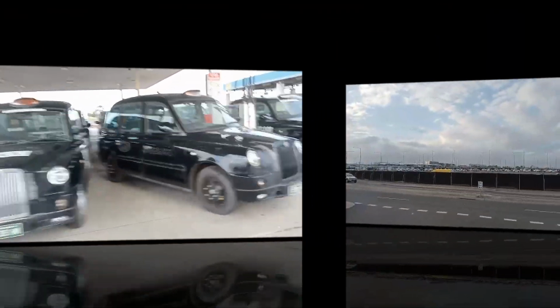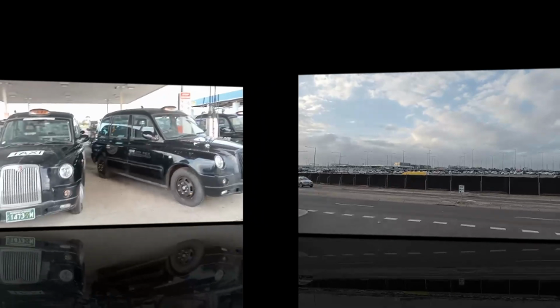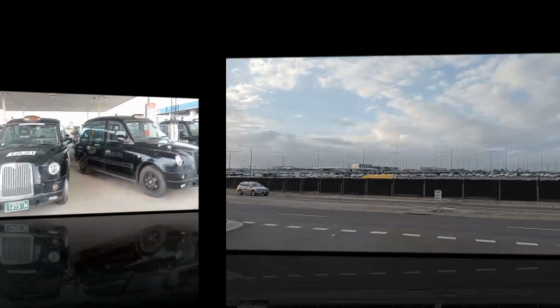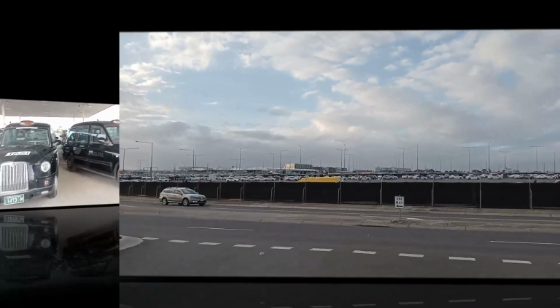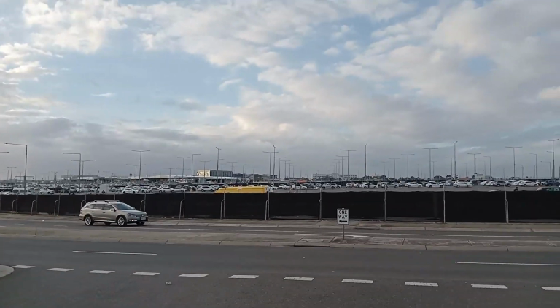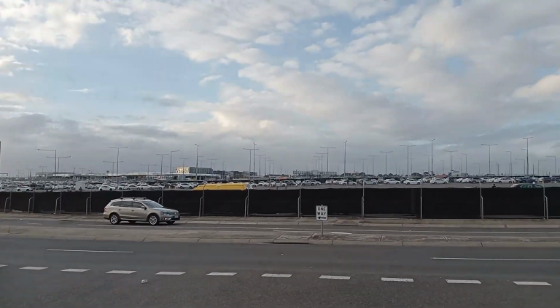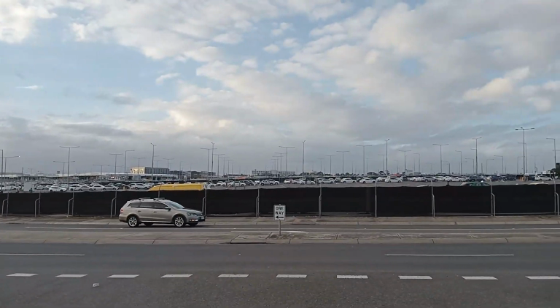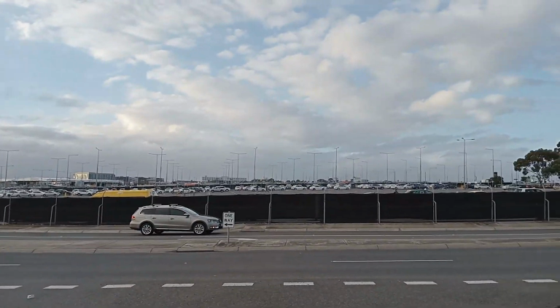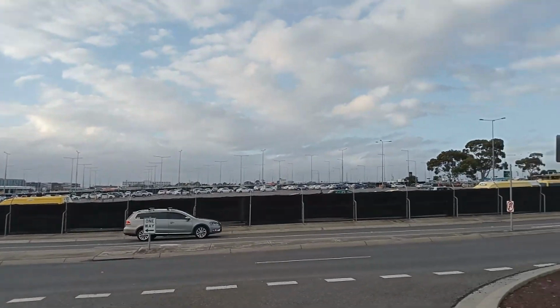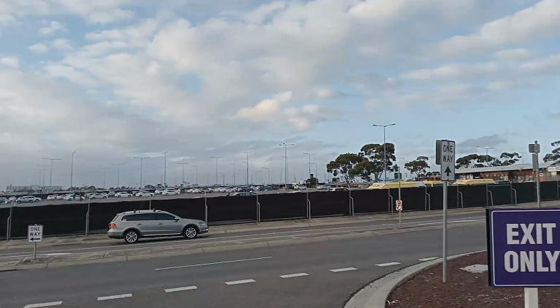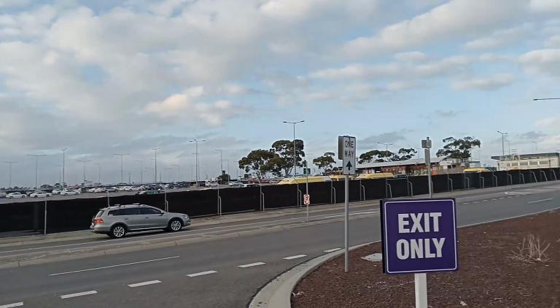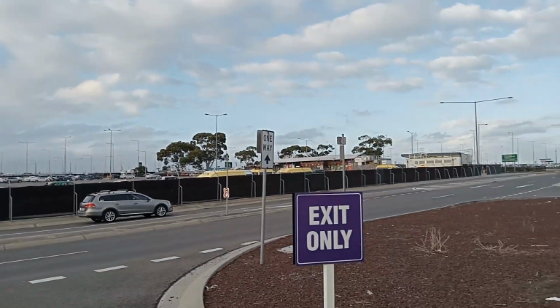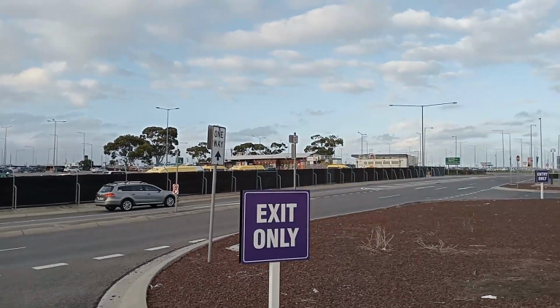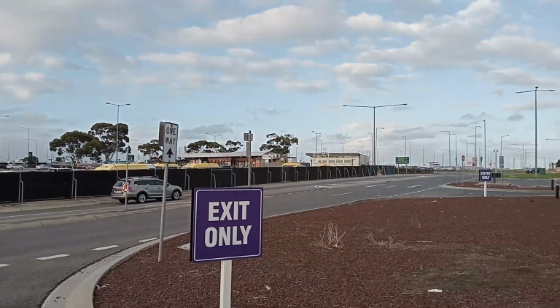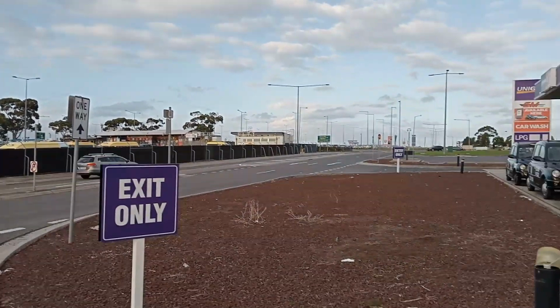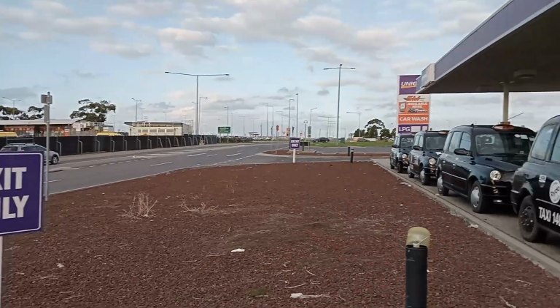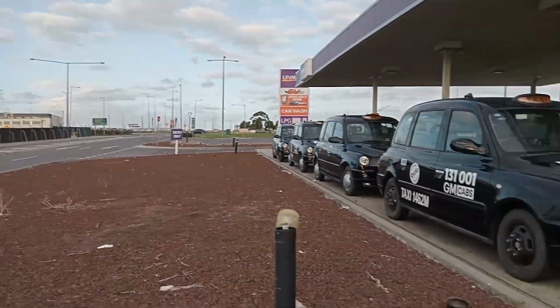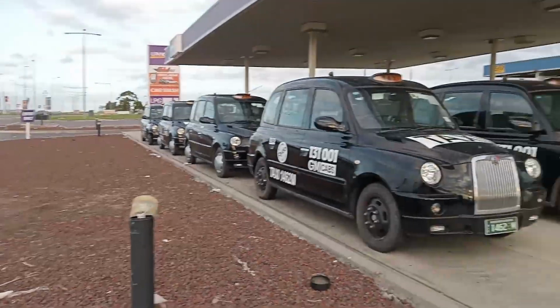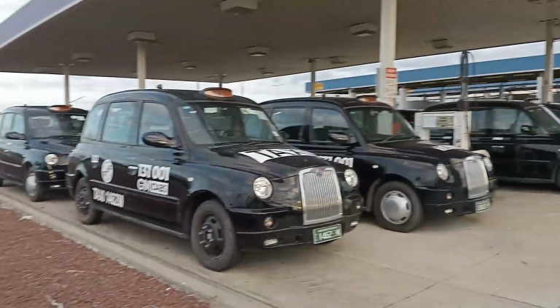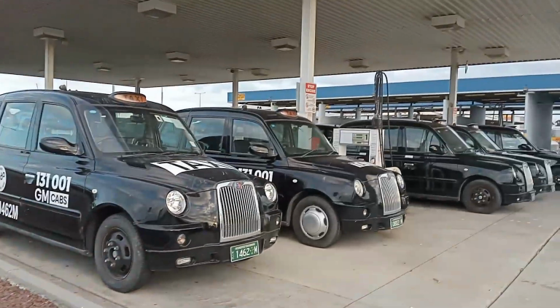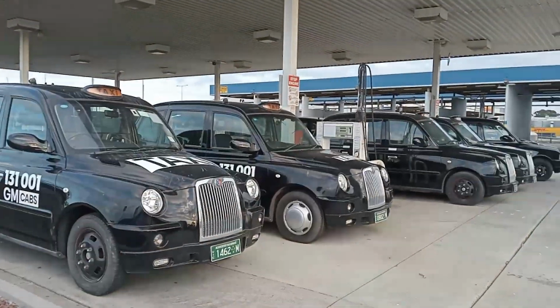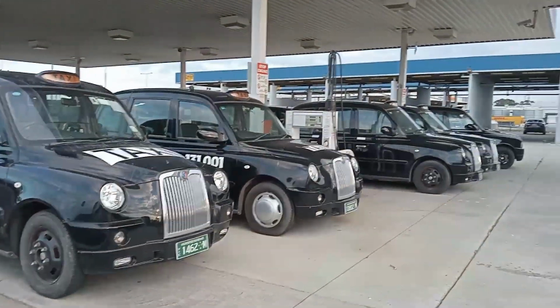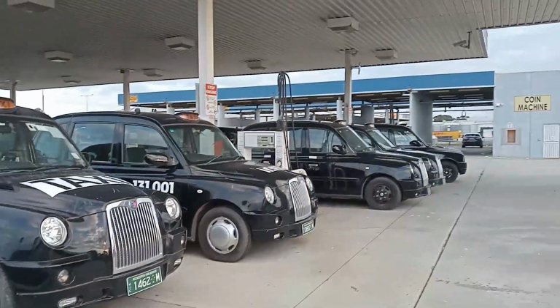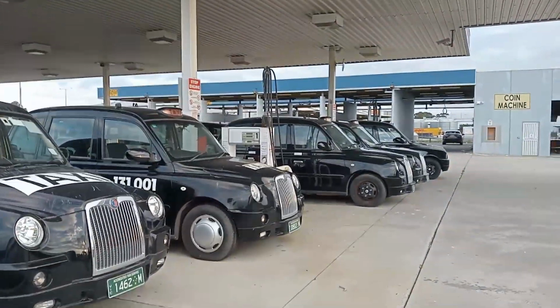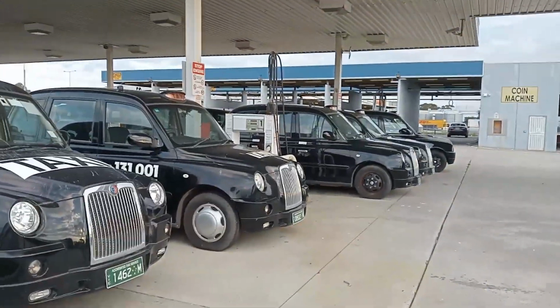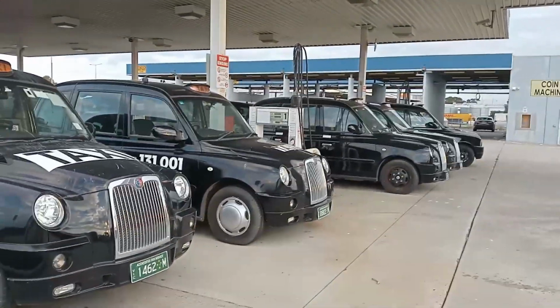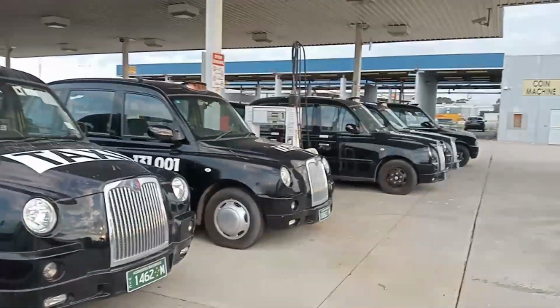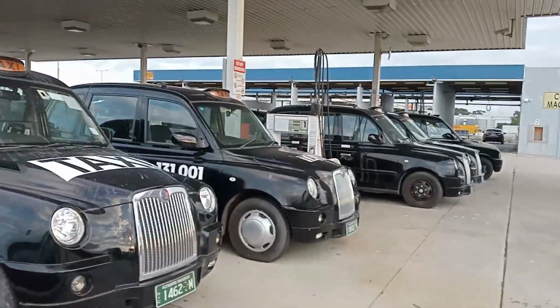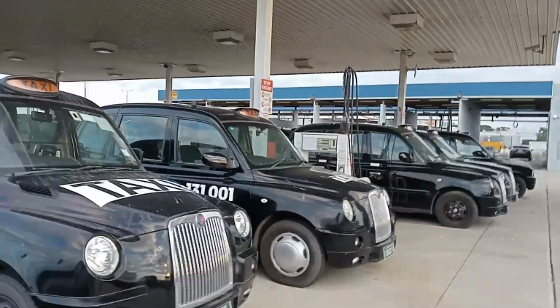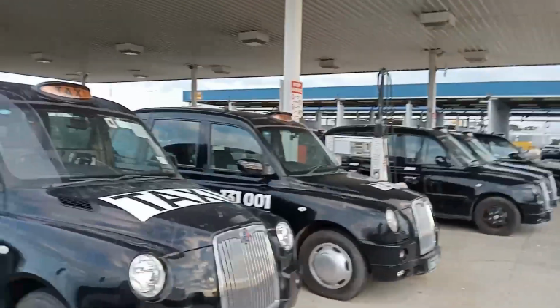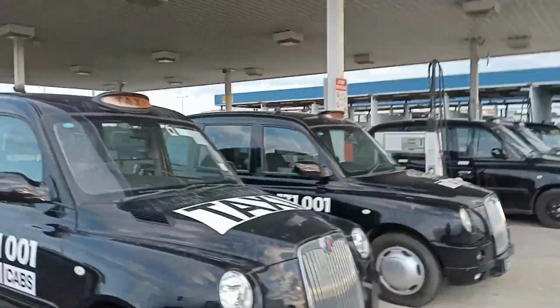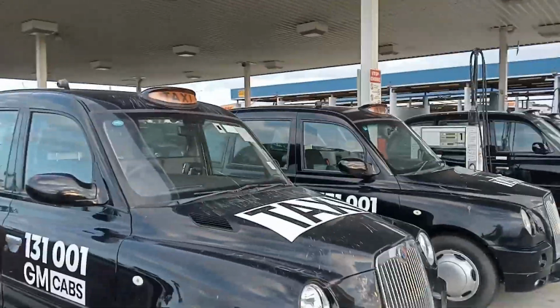That's the airport just over there and I am a little bit early for my son. So there you go — who would have known all these cars were here.